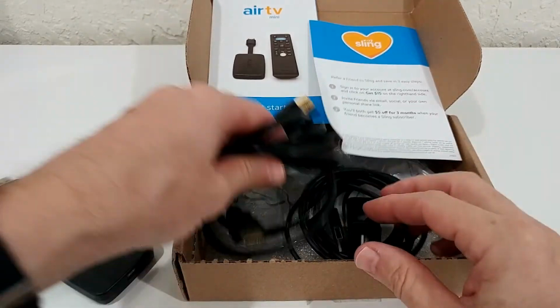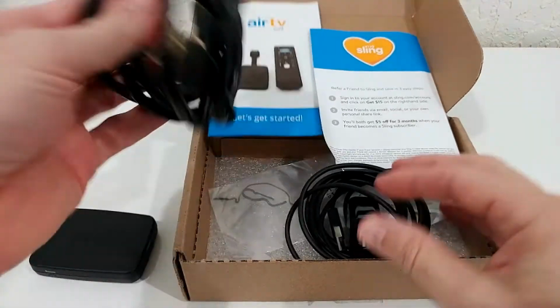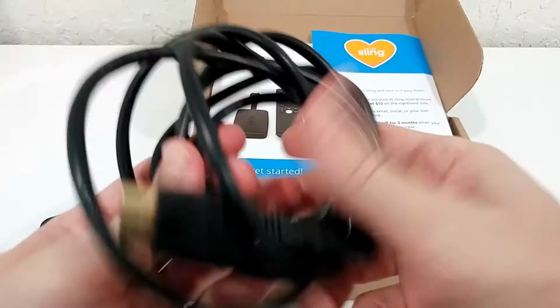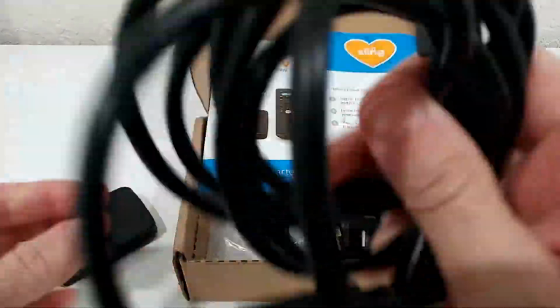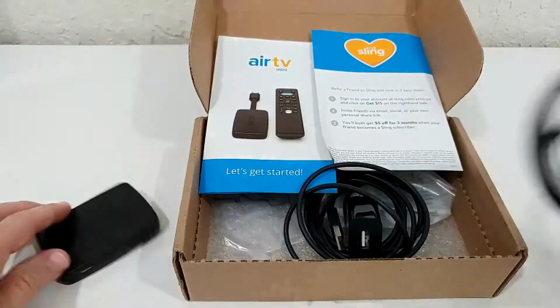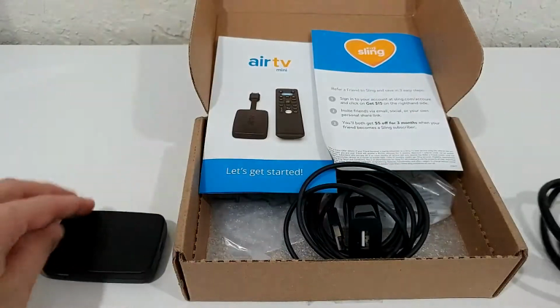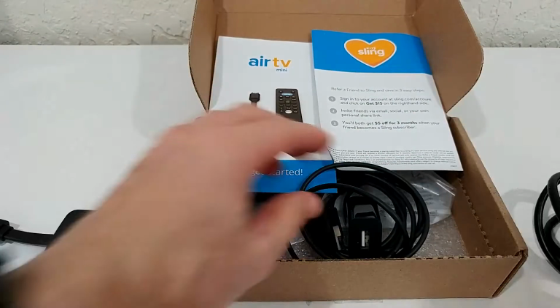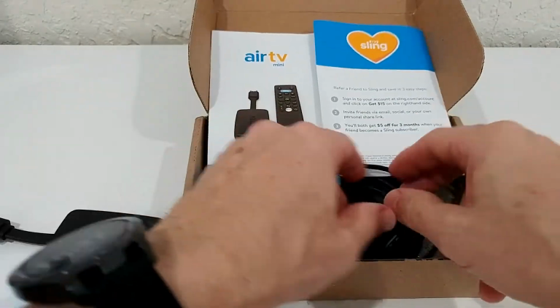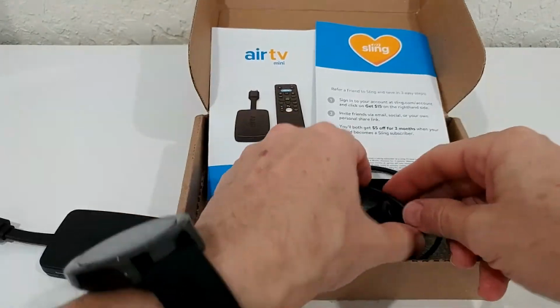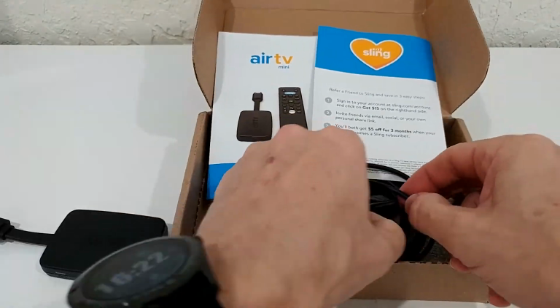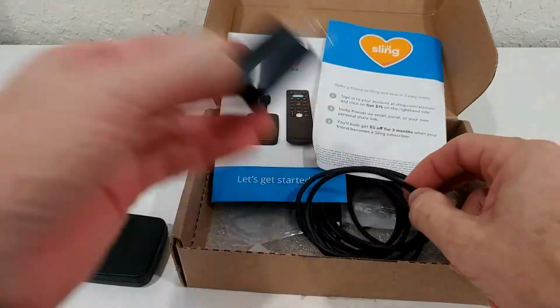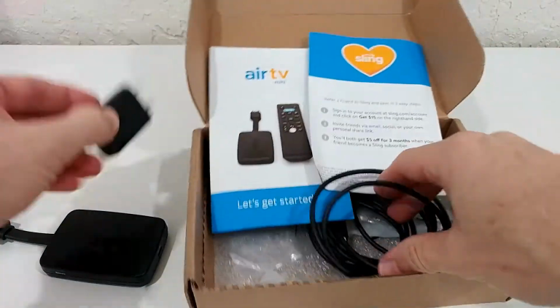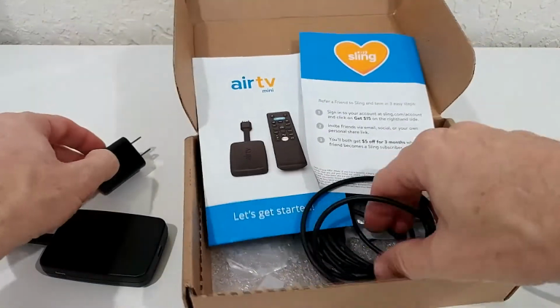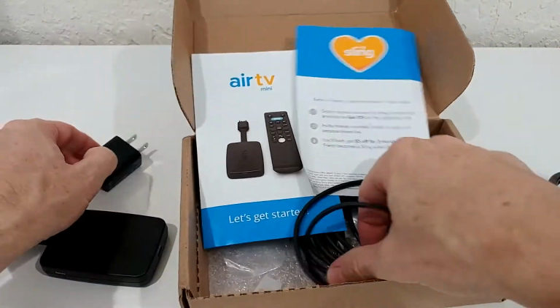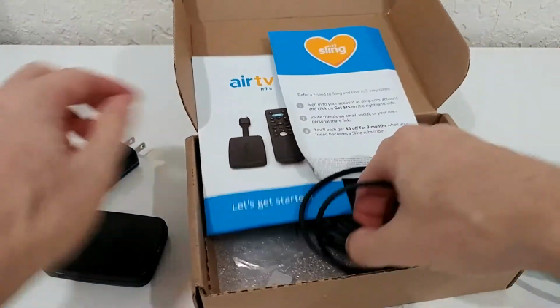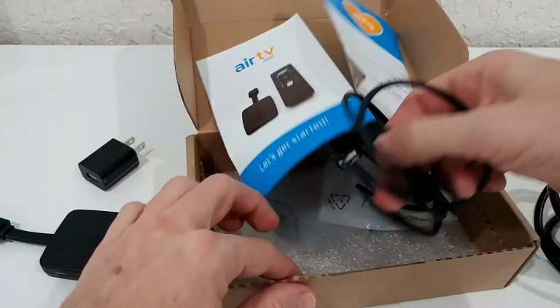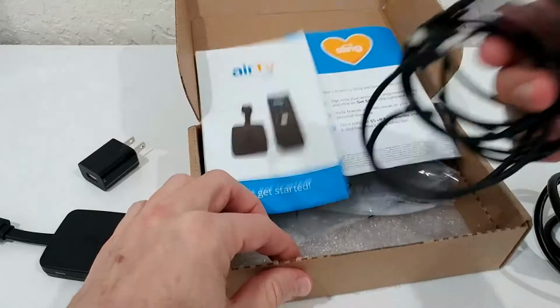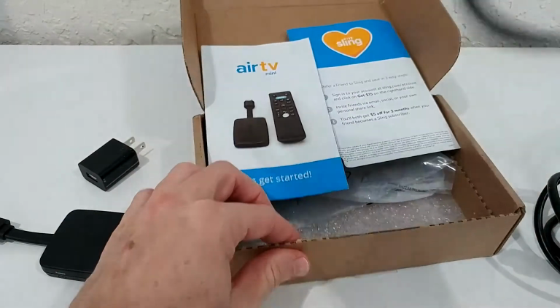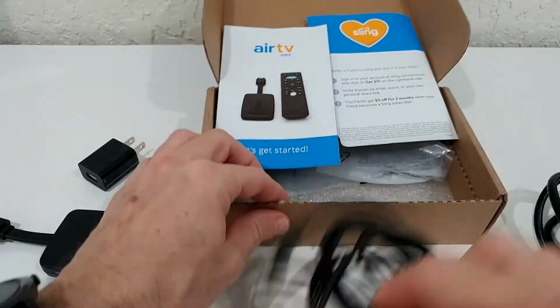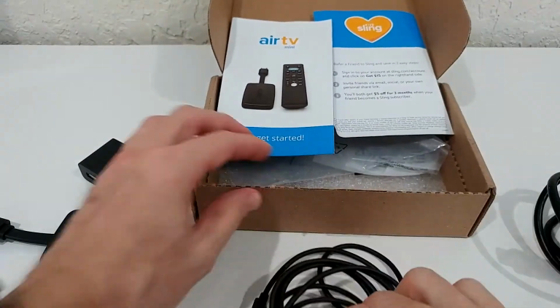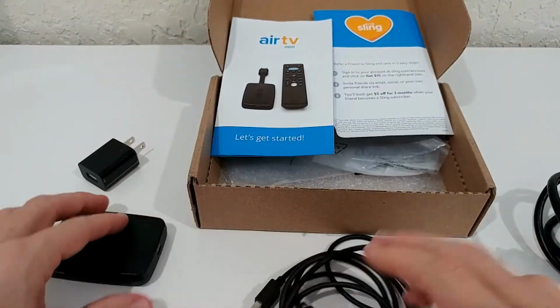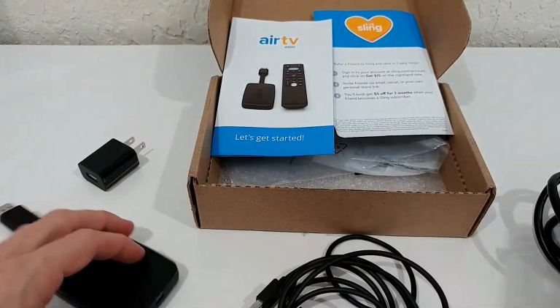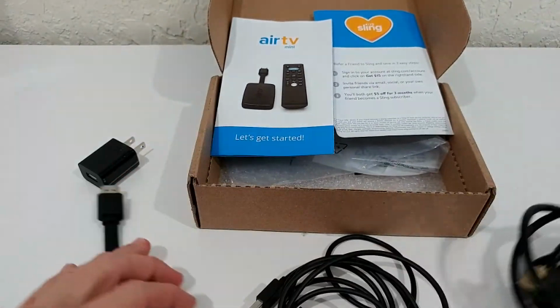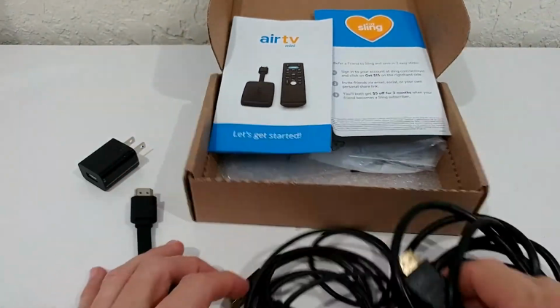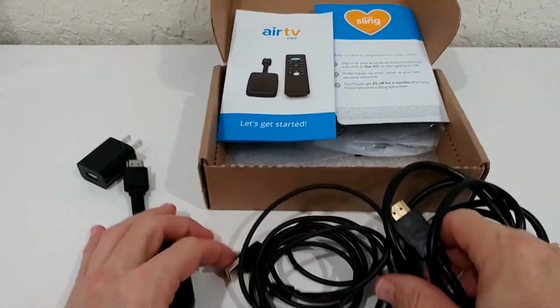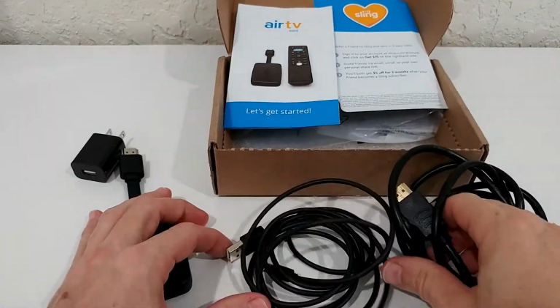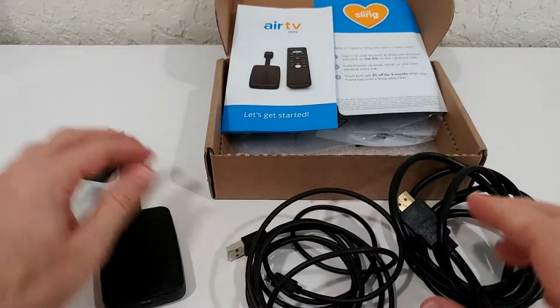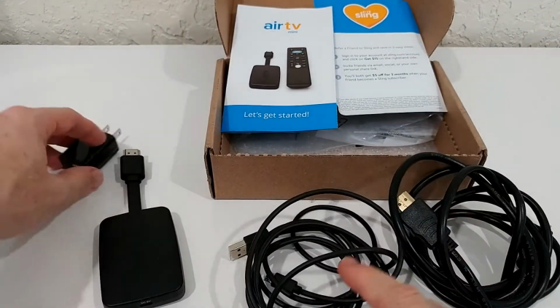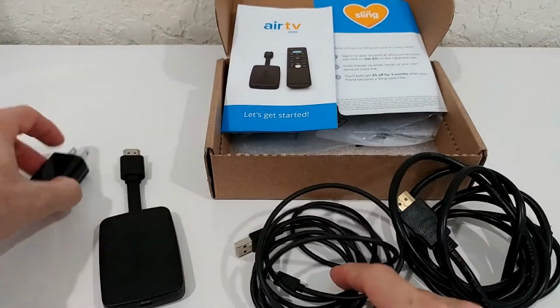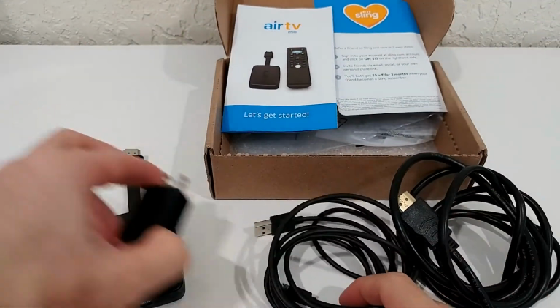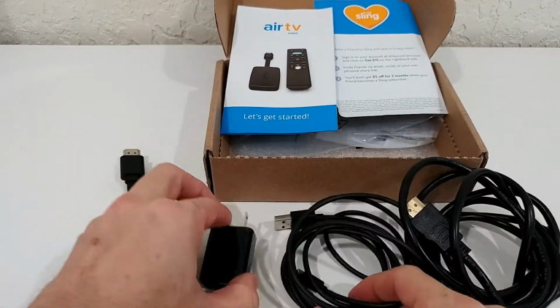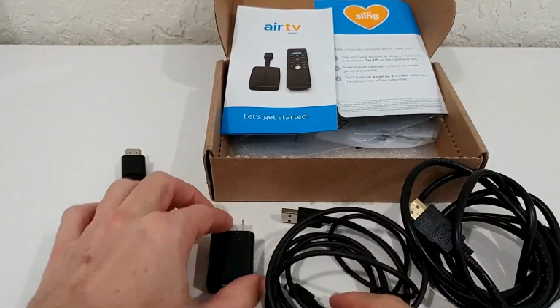What you get in the box is the Air TV Mini unit, an HDMI cable, a power adapter, and a USB cable.